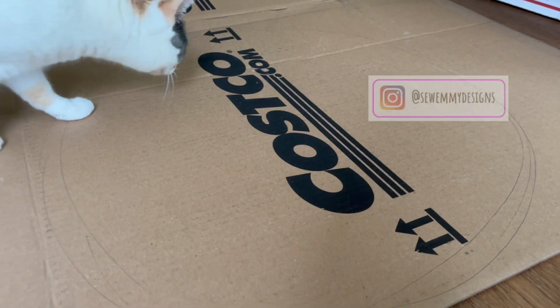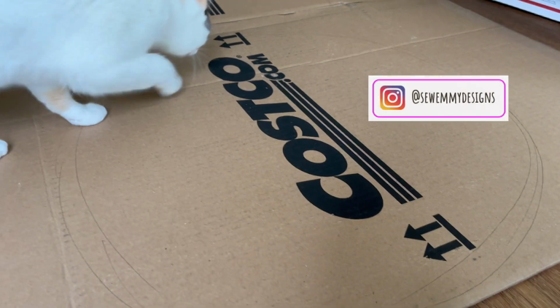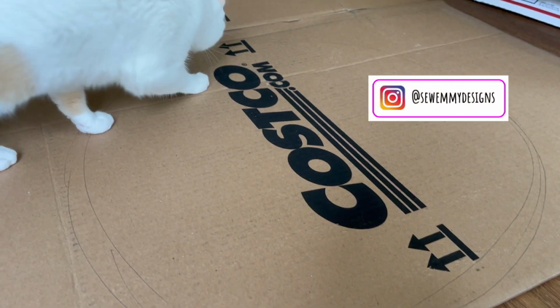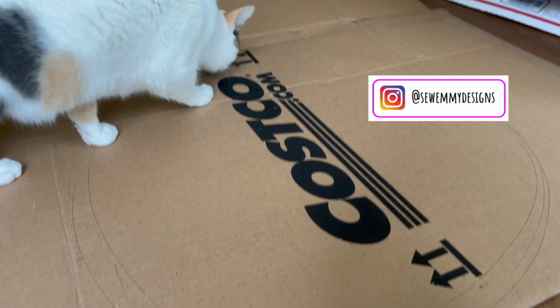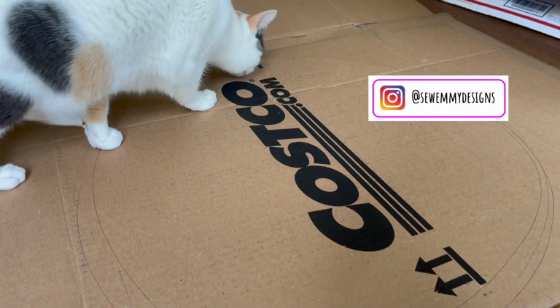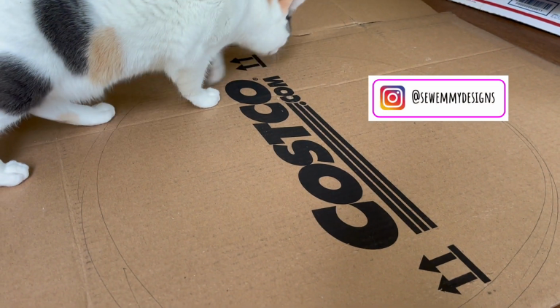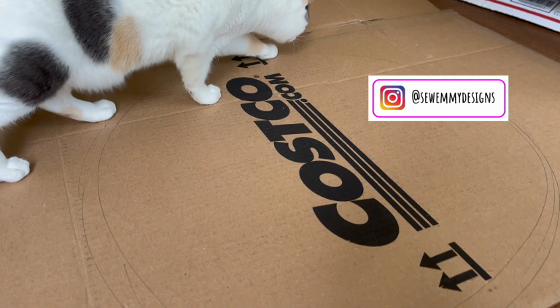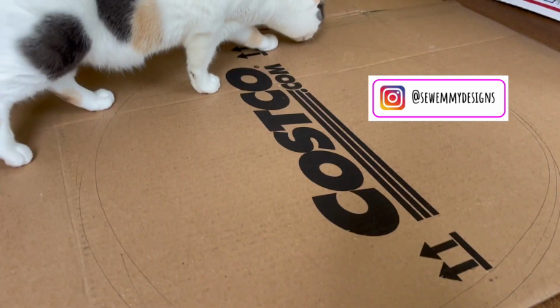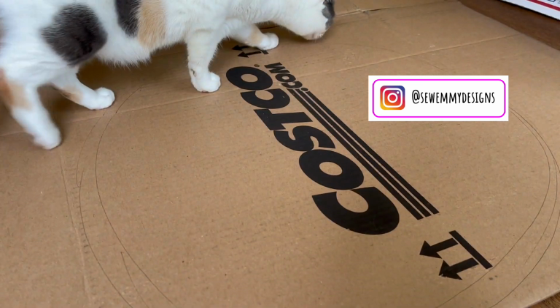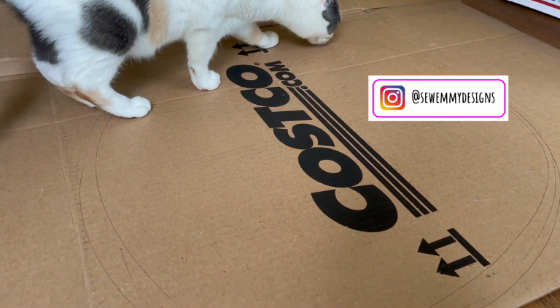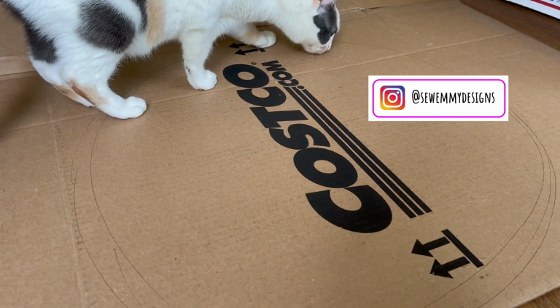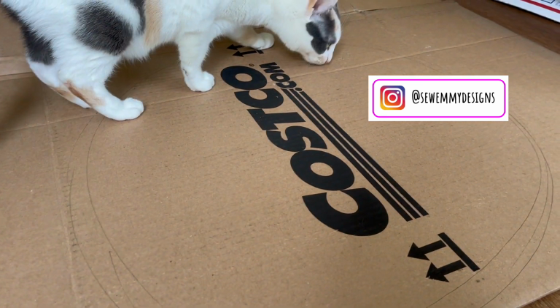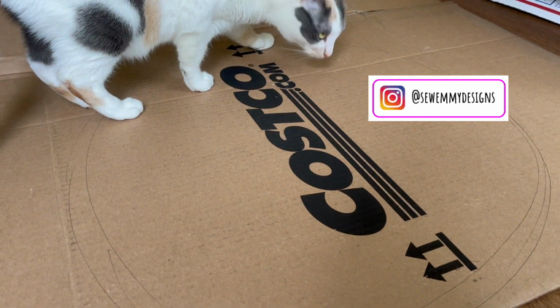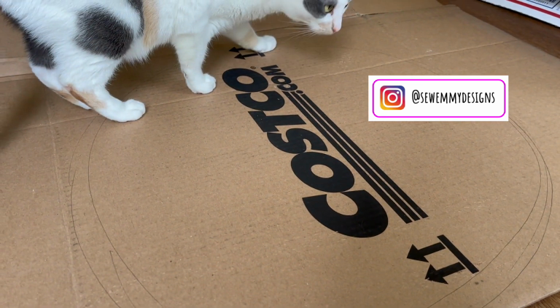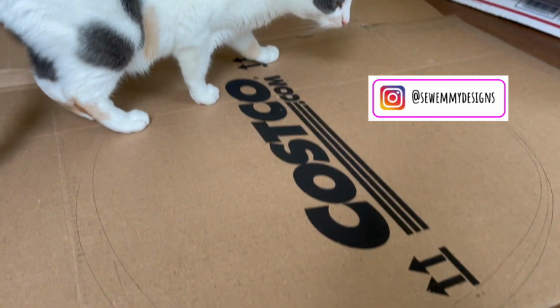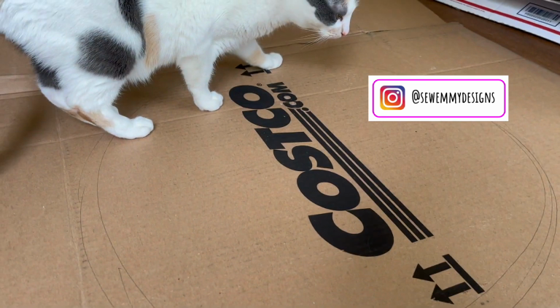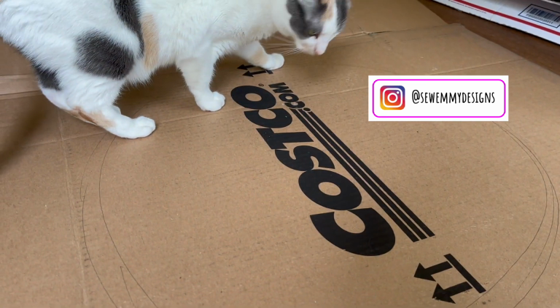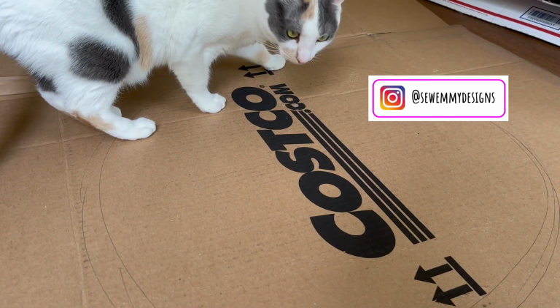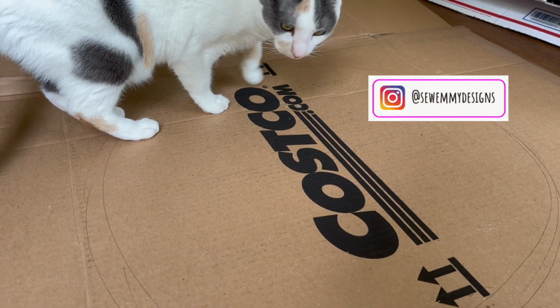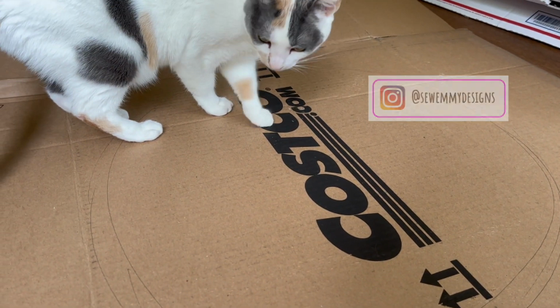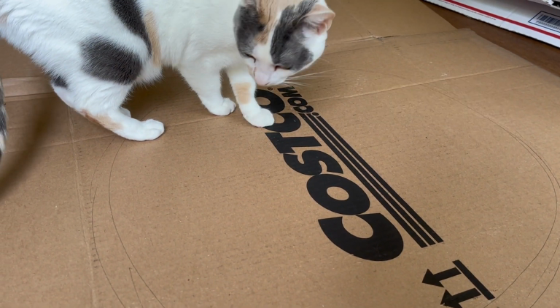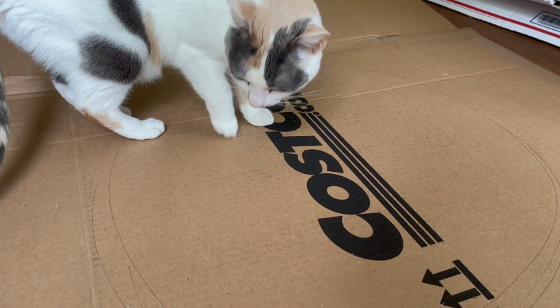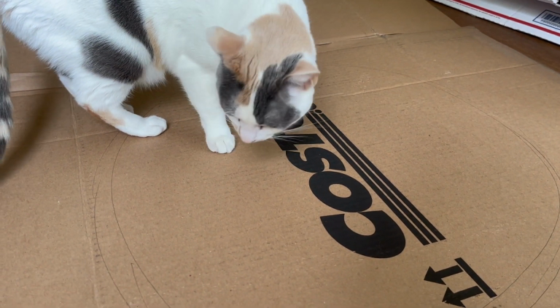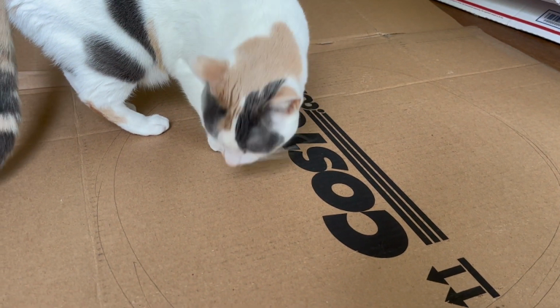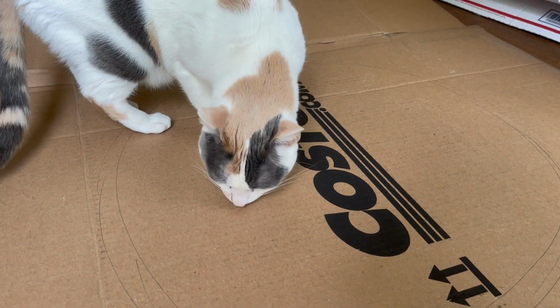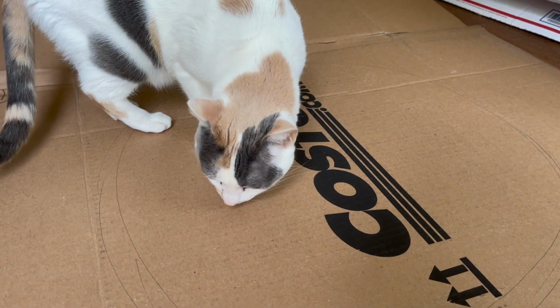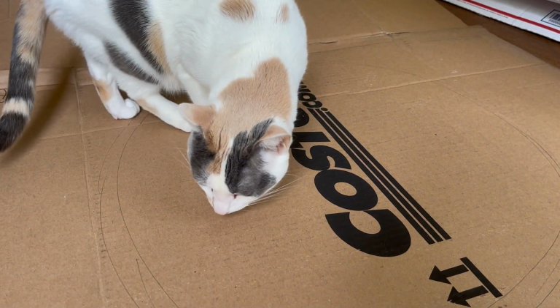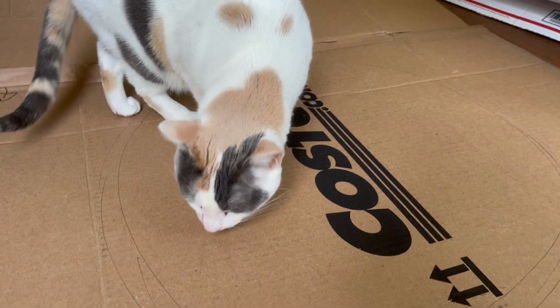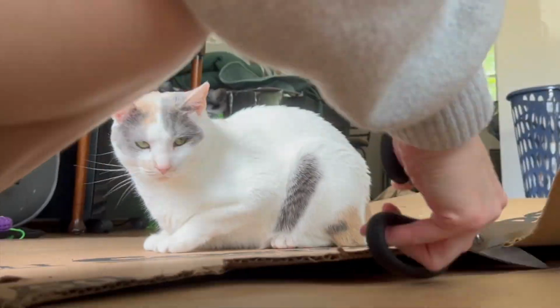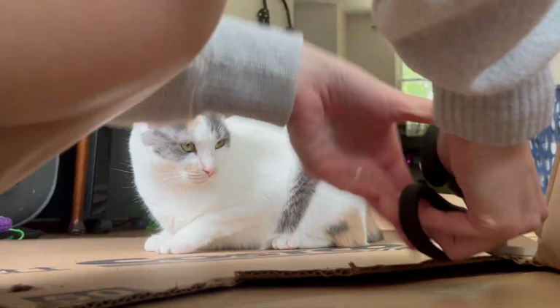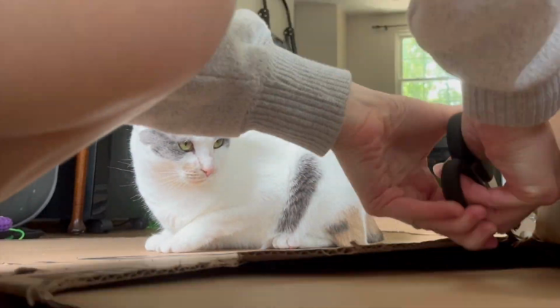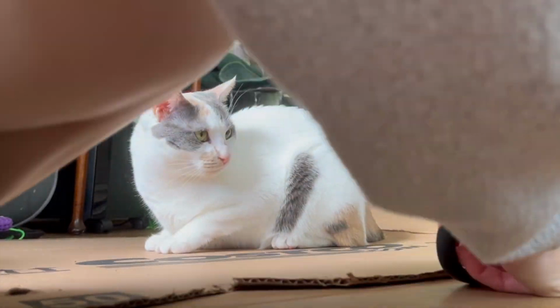Your first step is to draw a big circle on a cardboard box. The bigger the circle, the bigger the hat. As you can see, the cat was inspecting the circle that I drew.